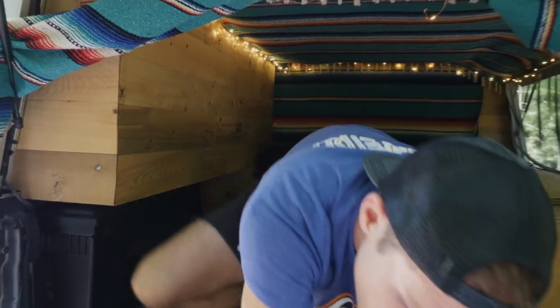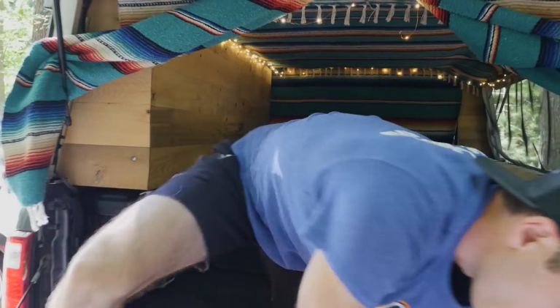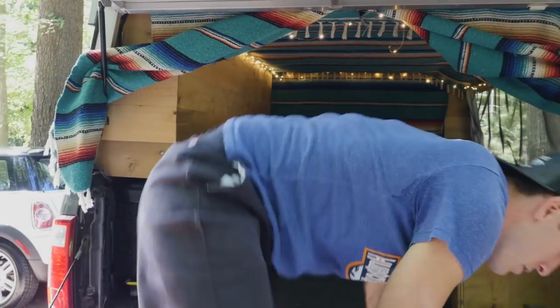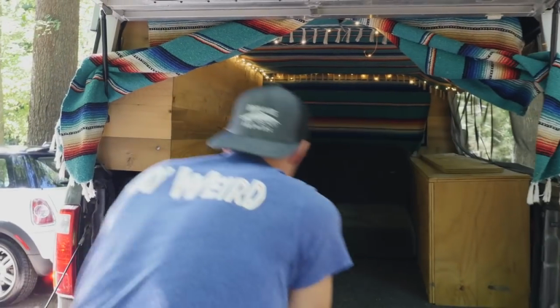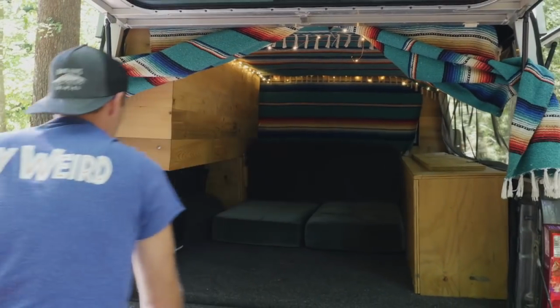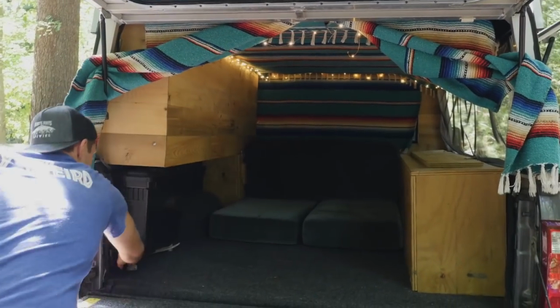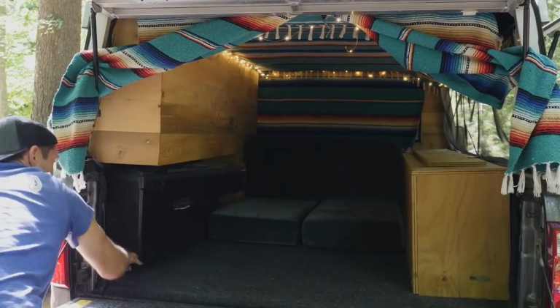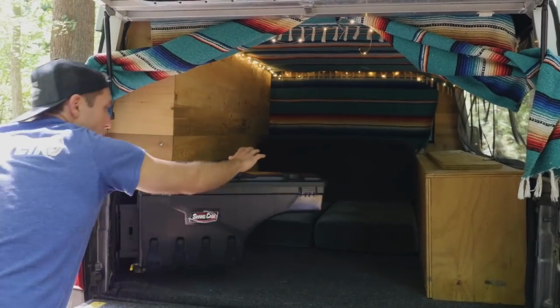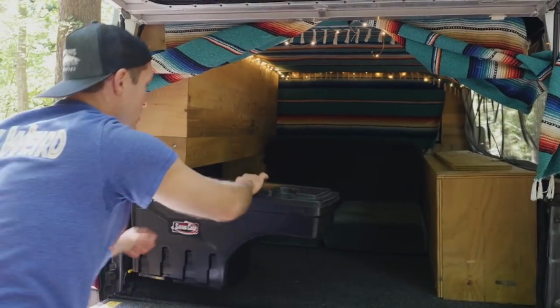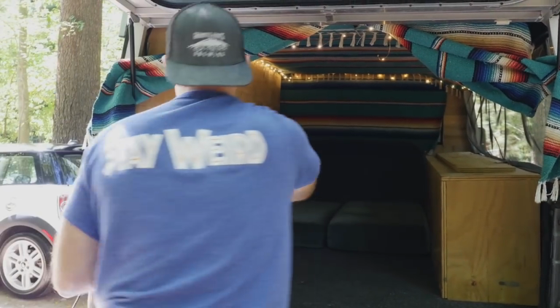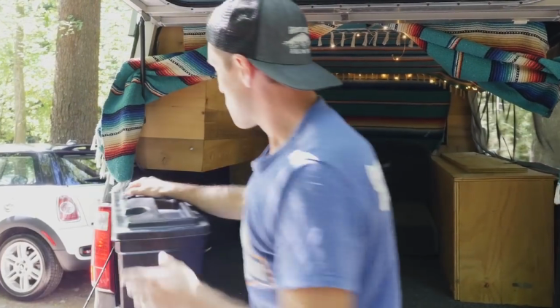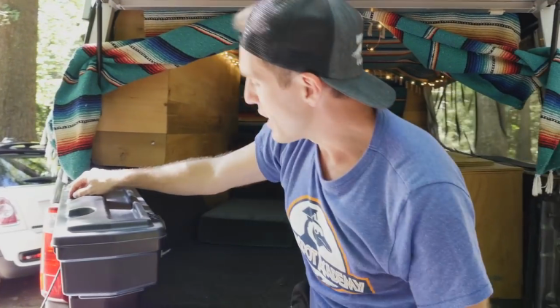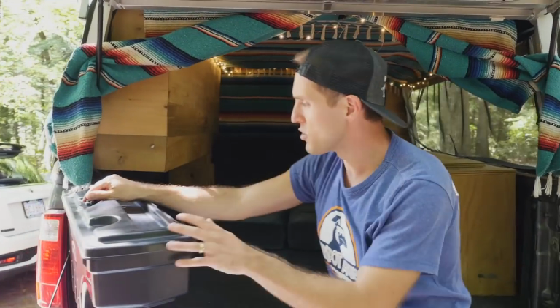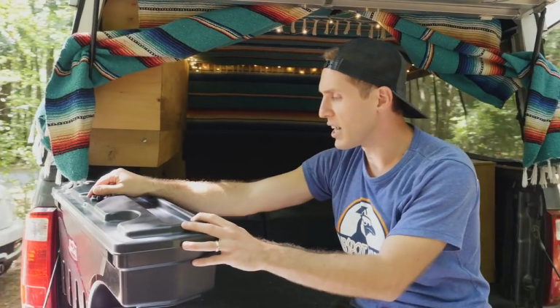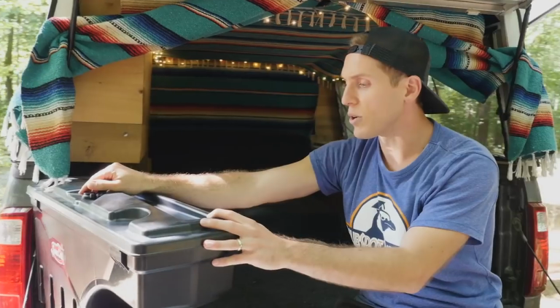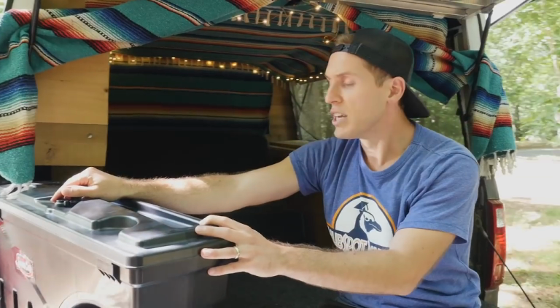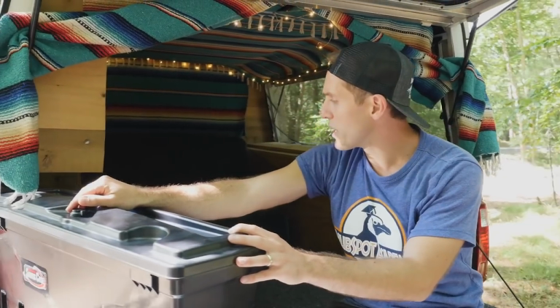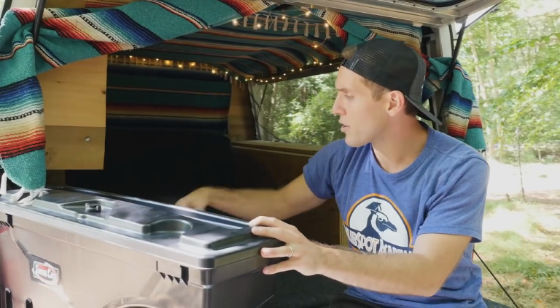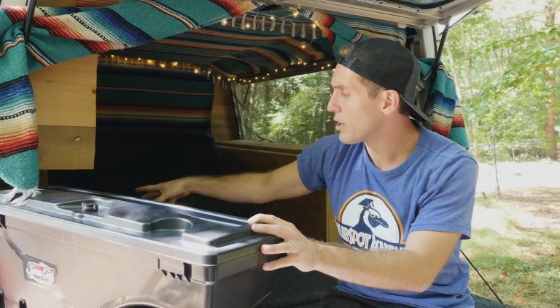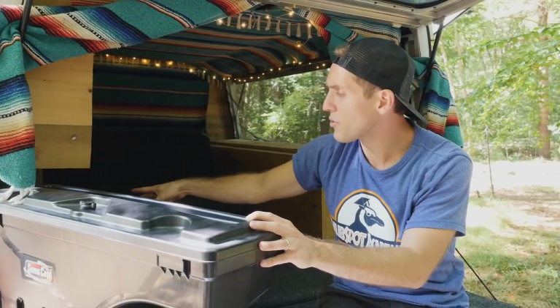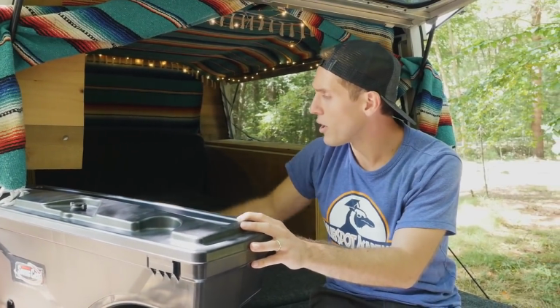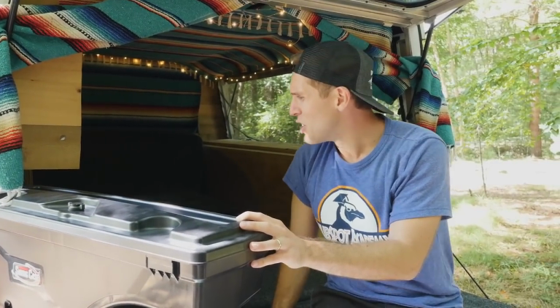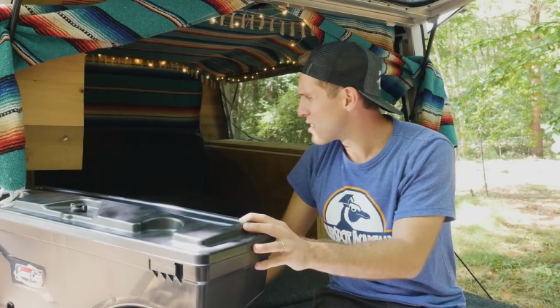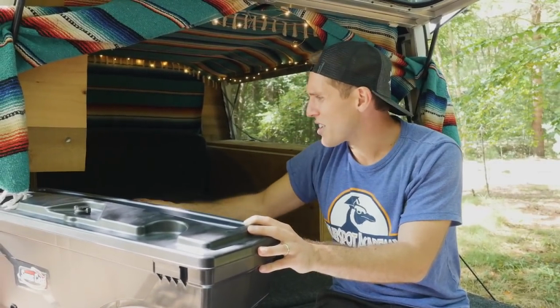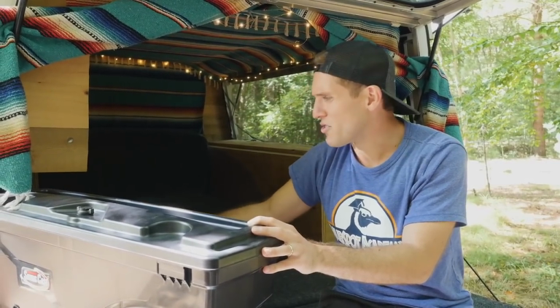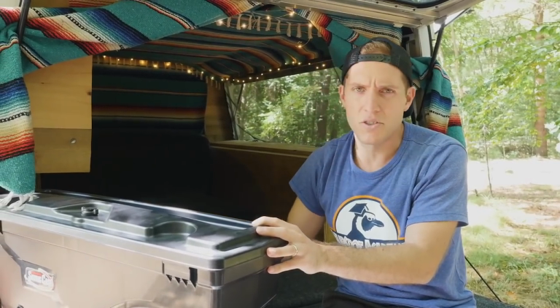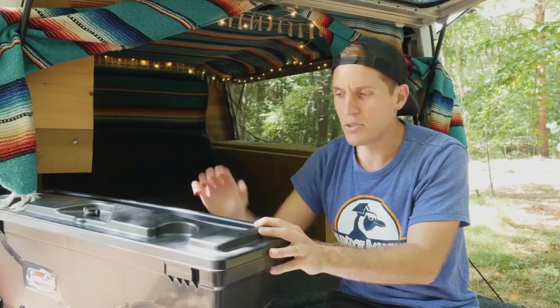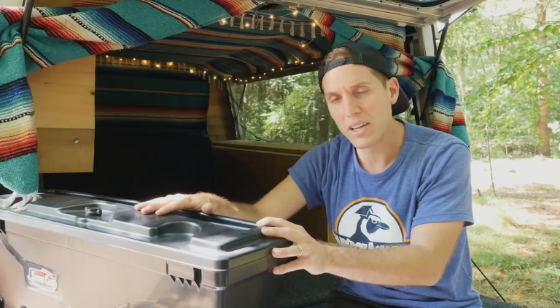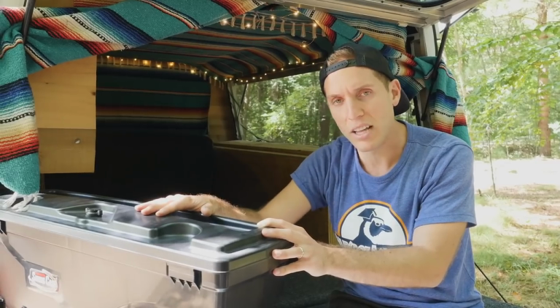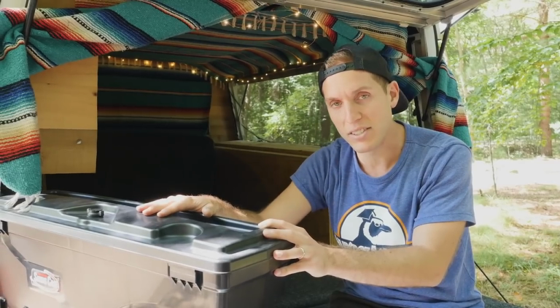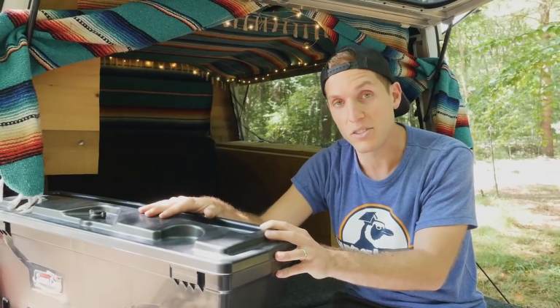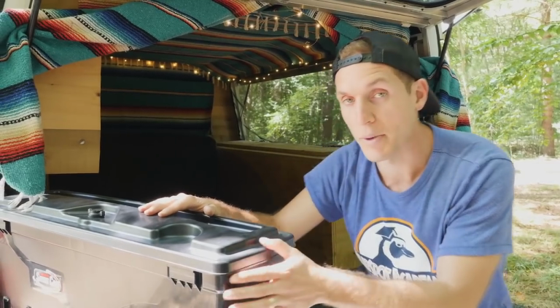Coming out, we have this UnderCover Swing Case, which is really nice — it just swings right underneath the wheel well. Usually this area is lost for storage, so something like this allows you to extend that storage space.